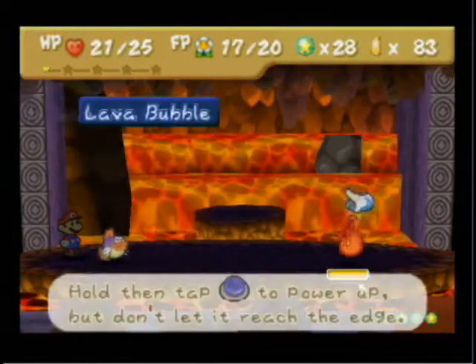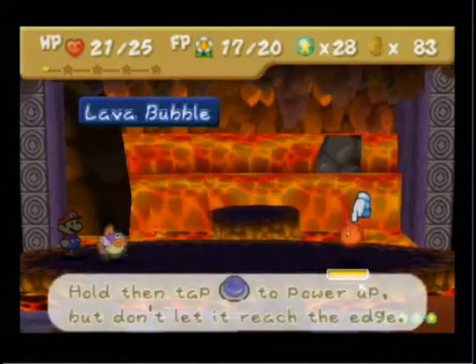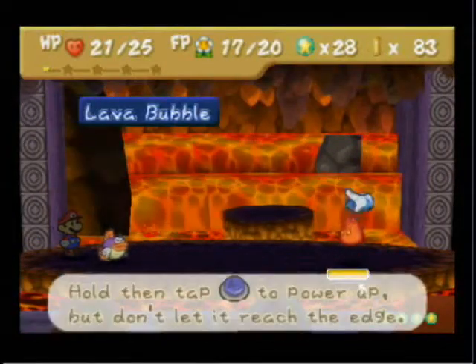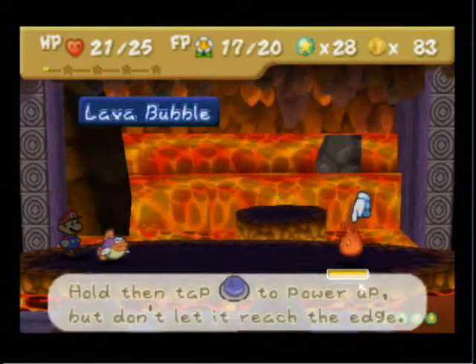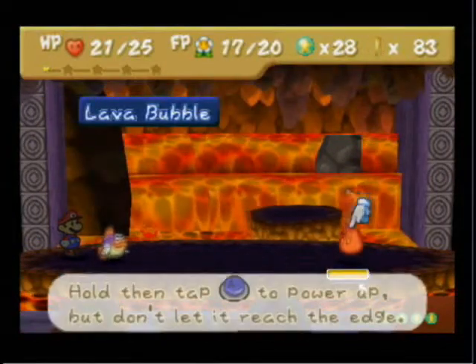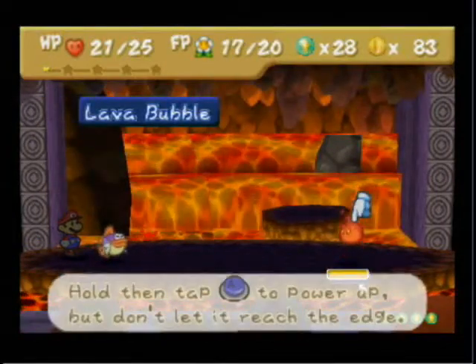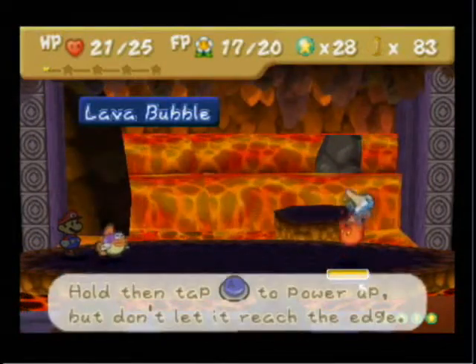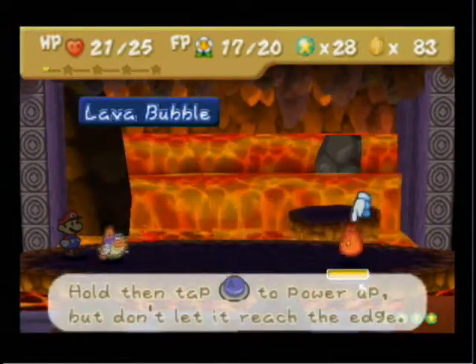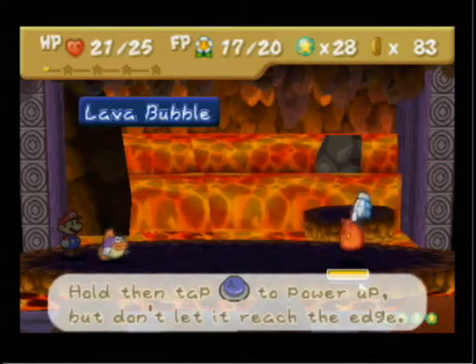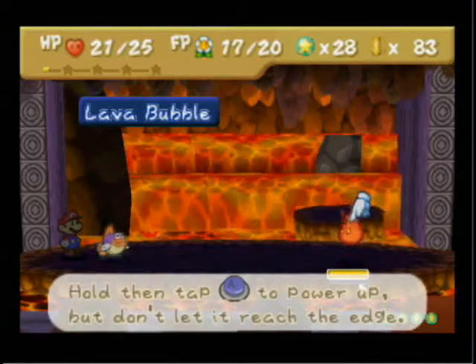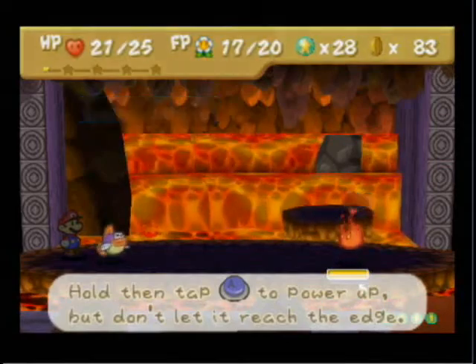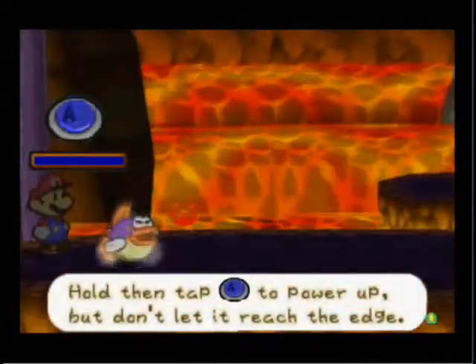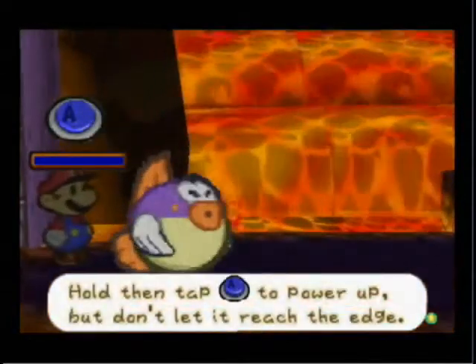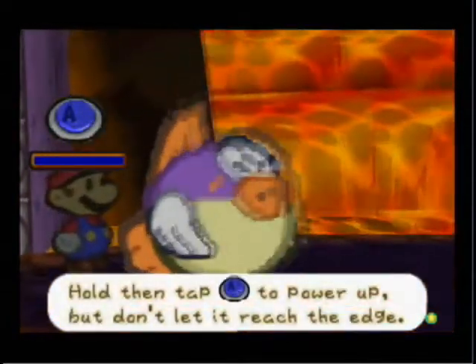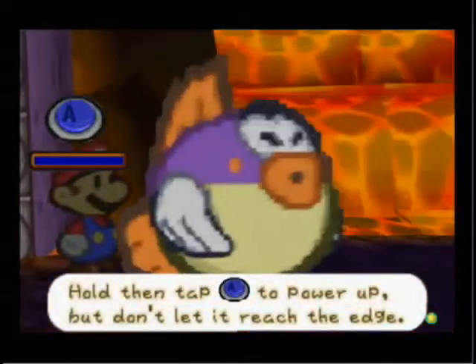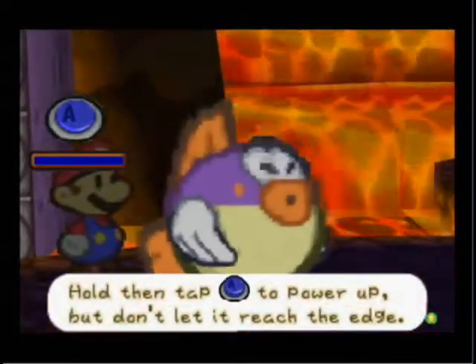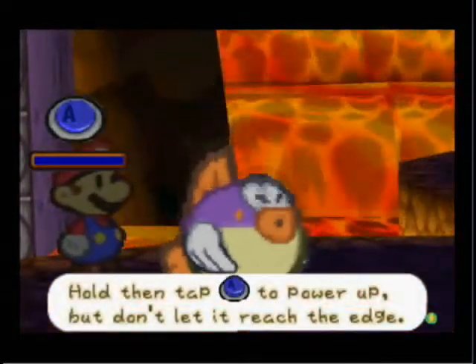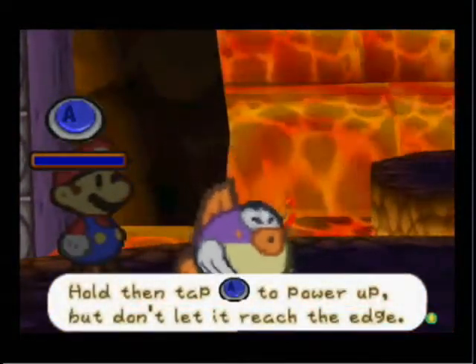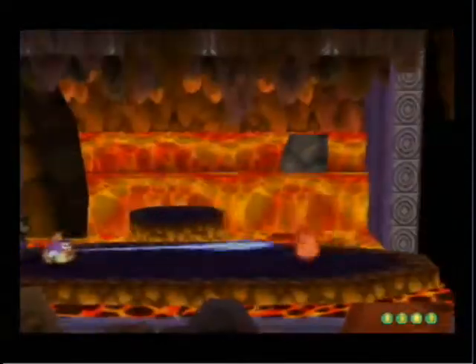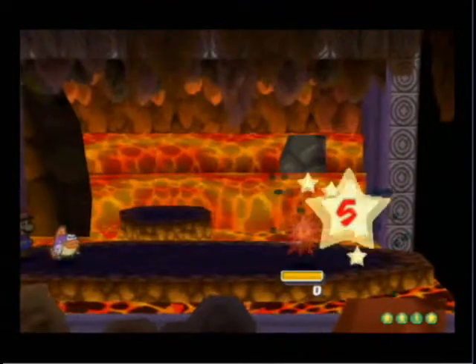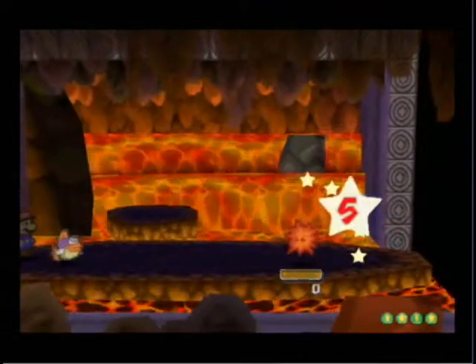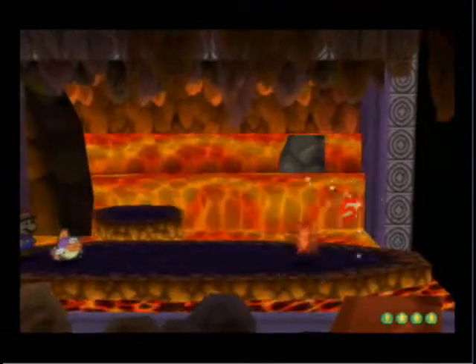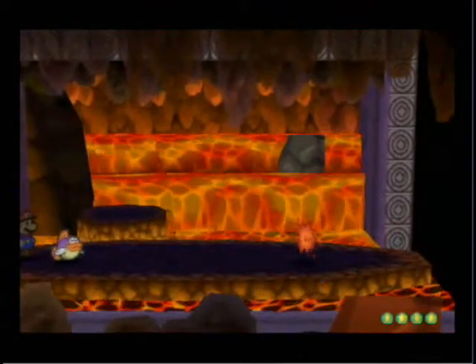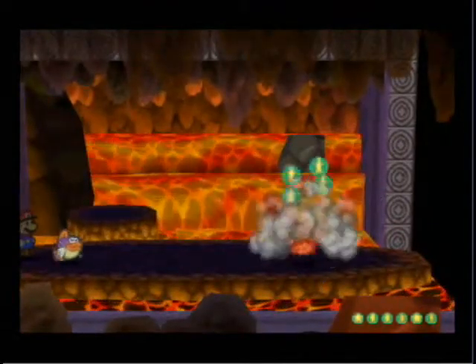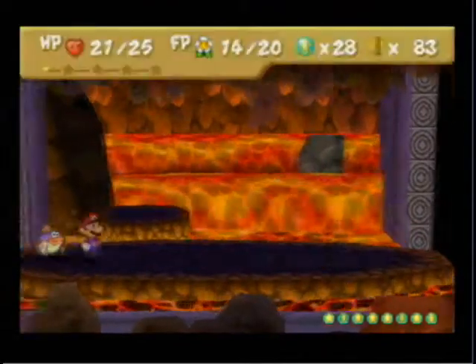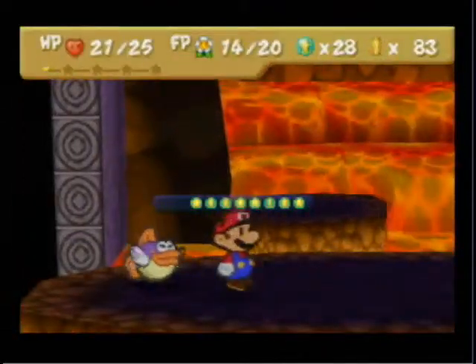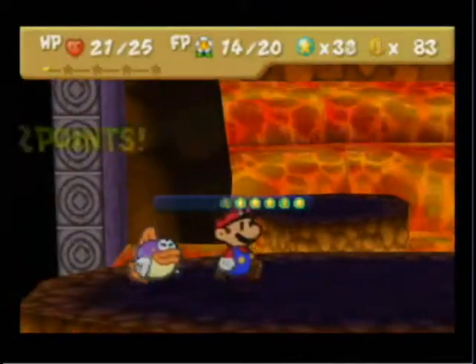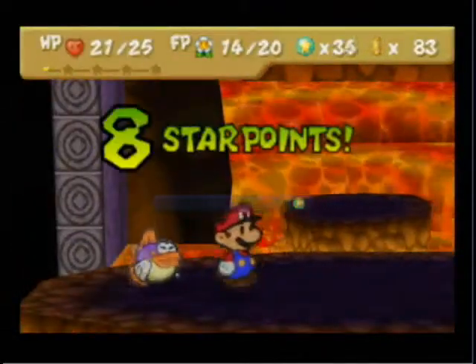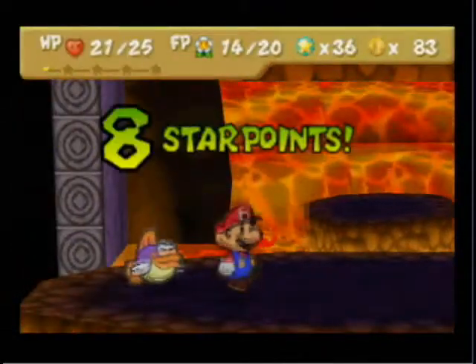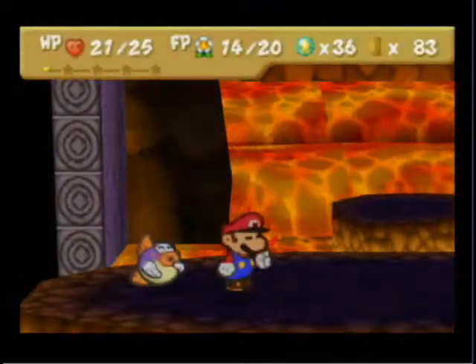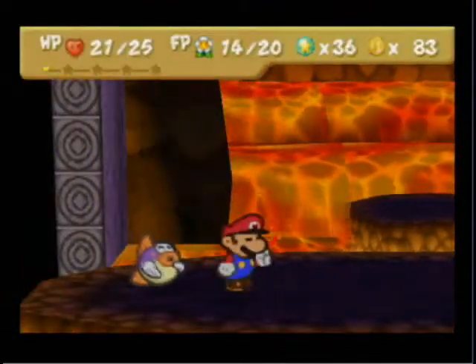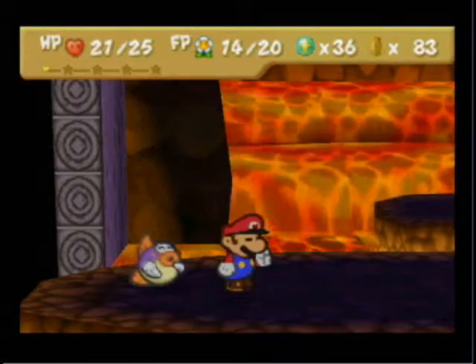Hold then tap A to power up, but don't let it reach the edge. I still don't really get it. Whatever. I beat the battle, that's what's important.